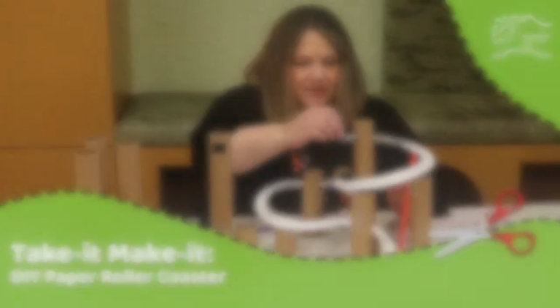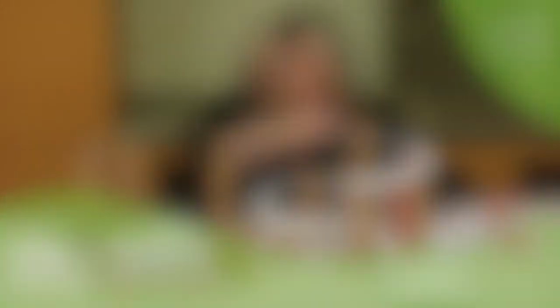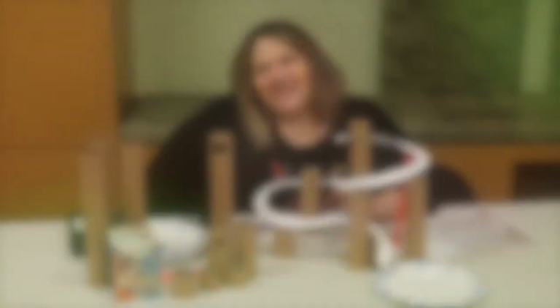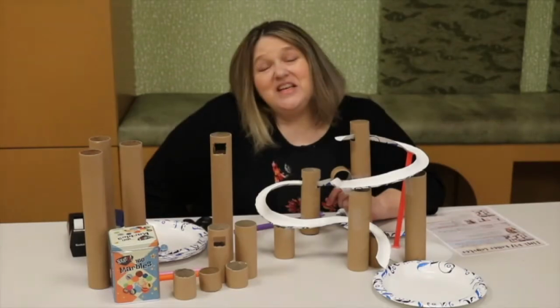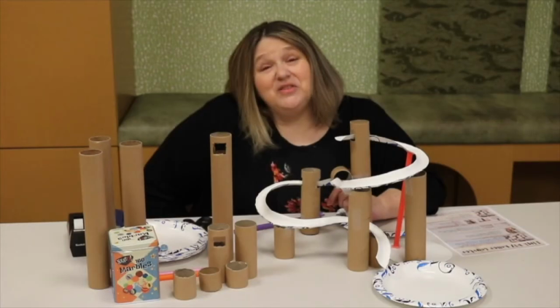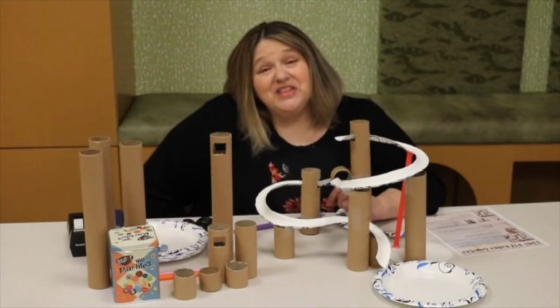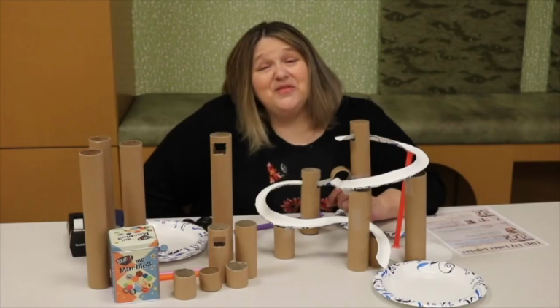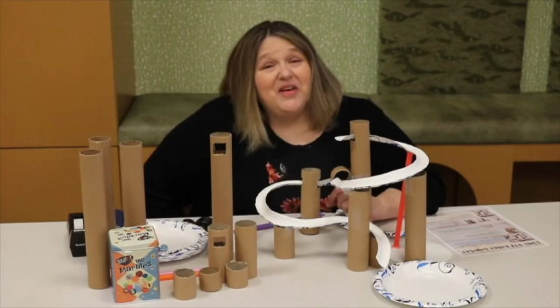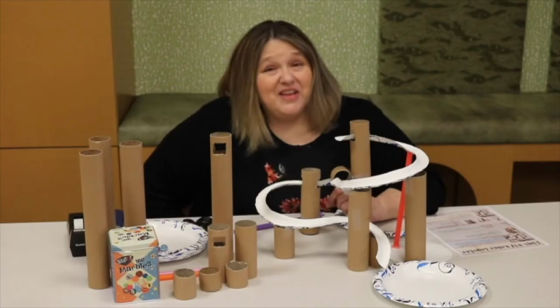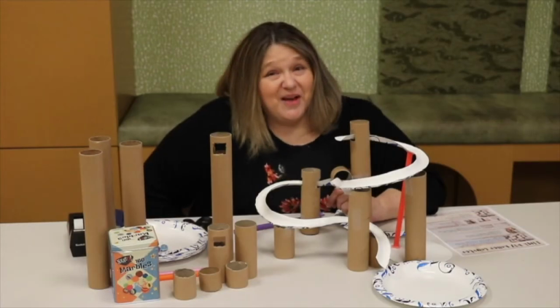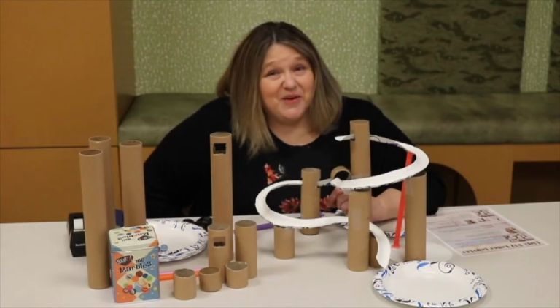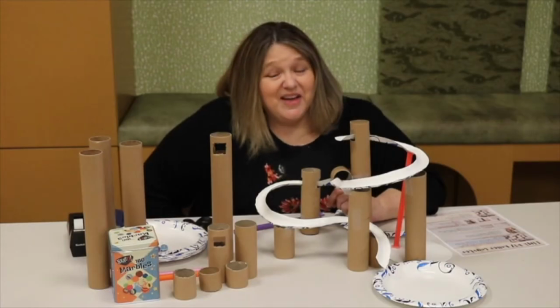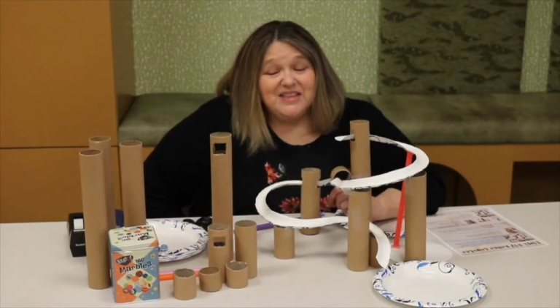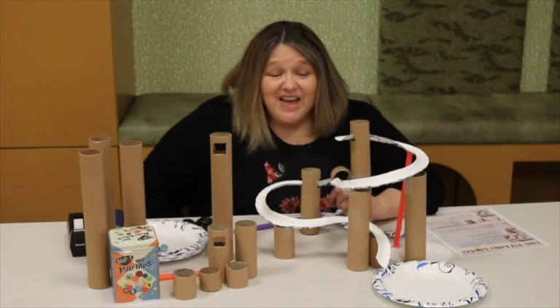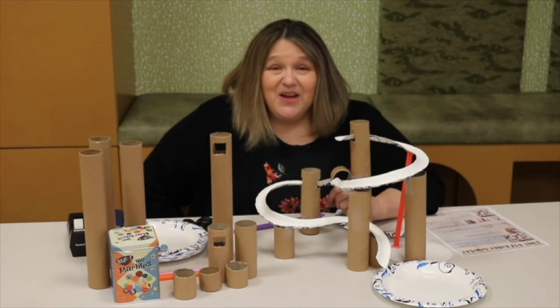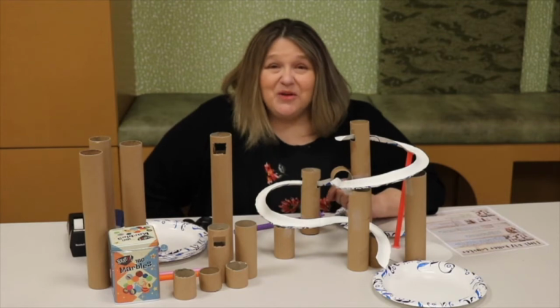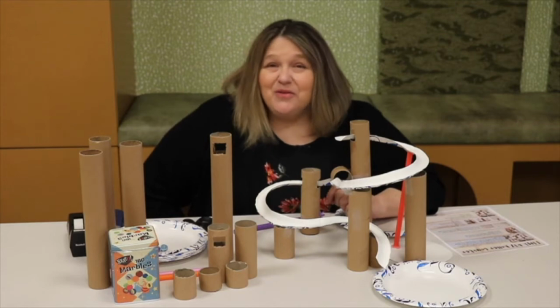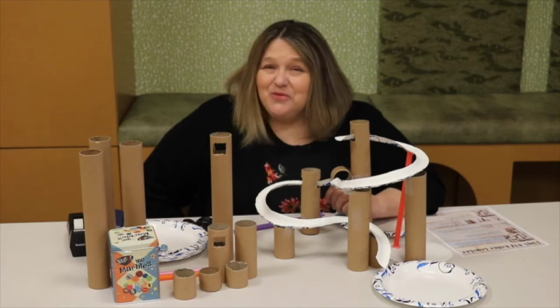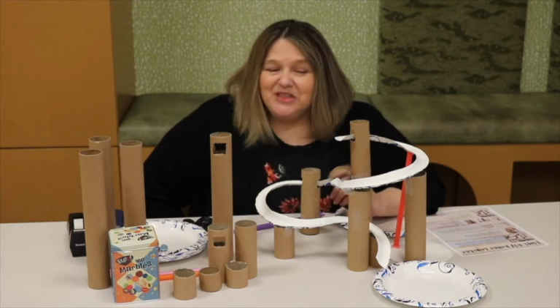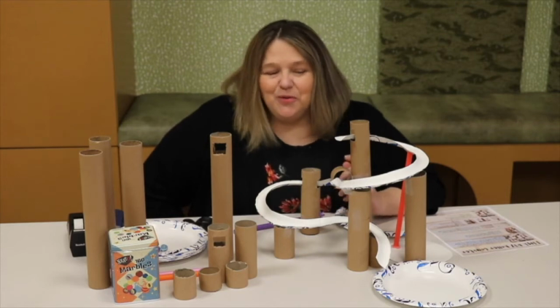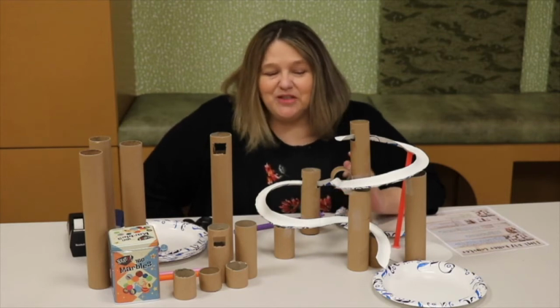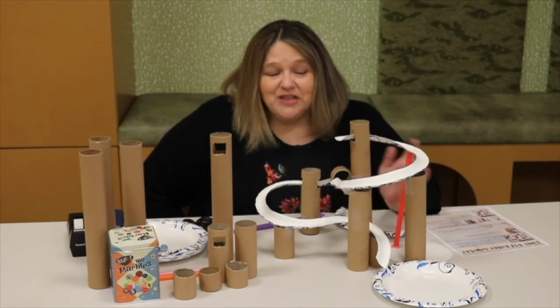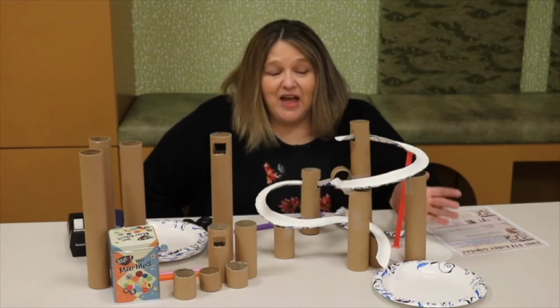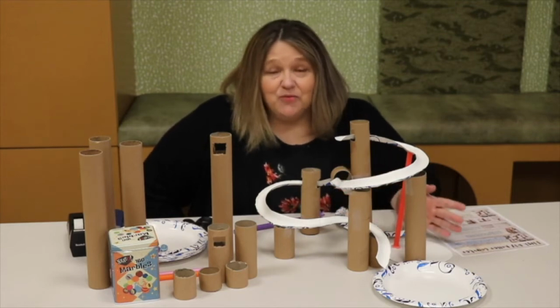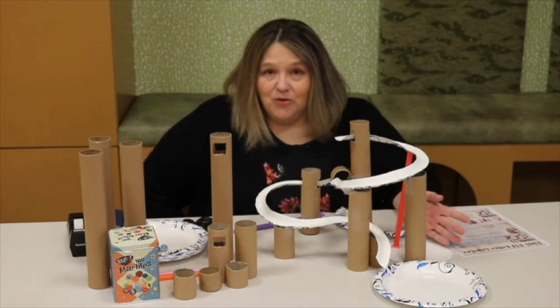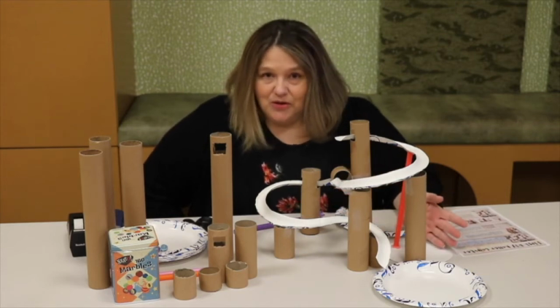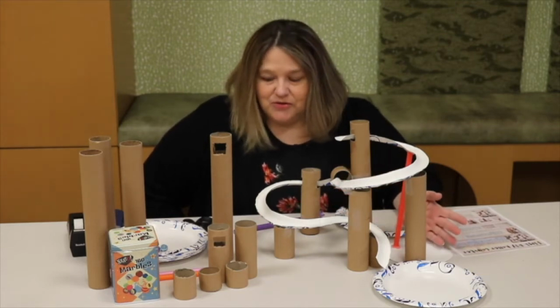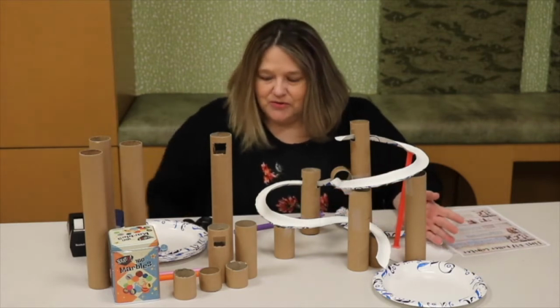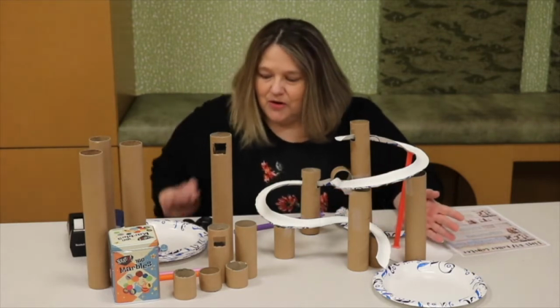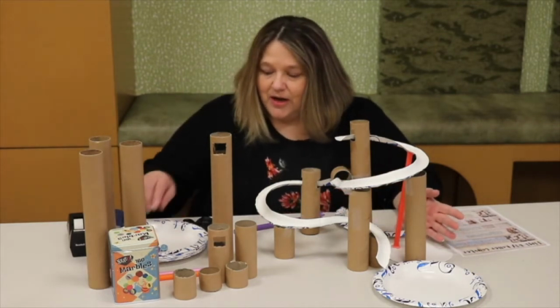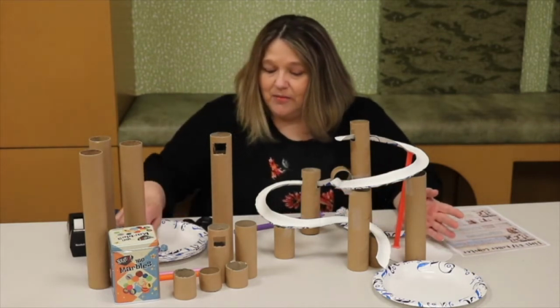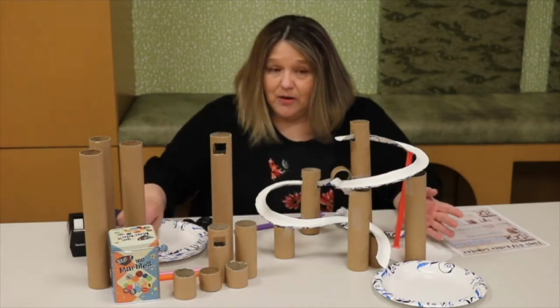Hi guys, Ms. Chris here from the Fountaindale Library. Today we're going to make a really cool project — a roller coaster for a marble.